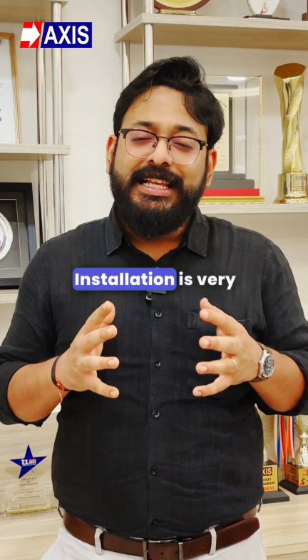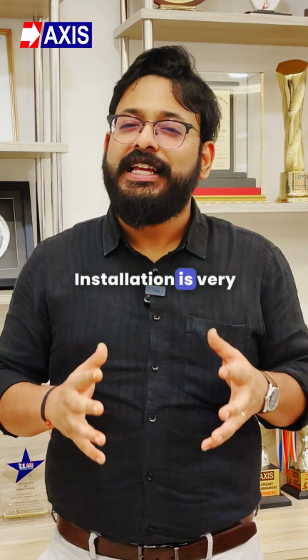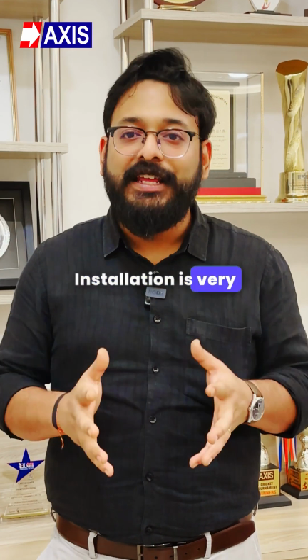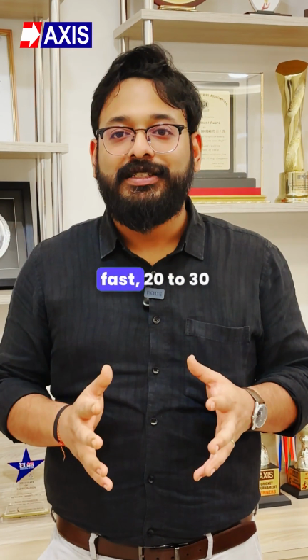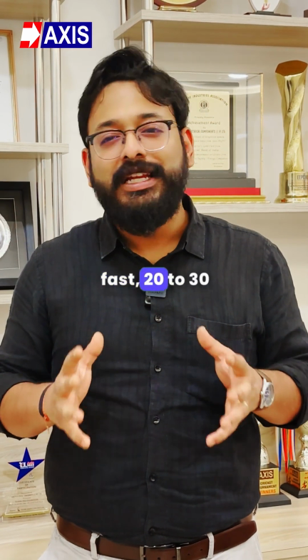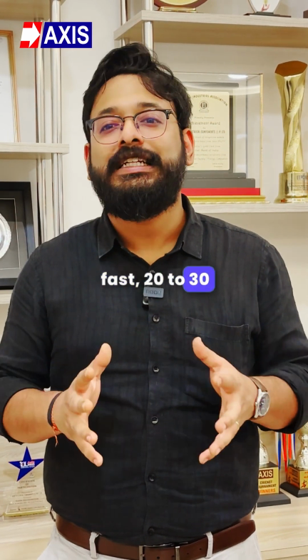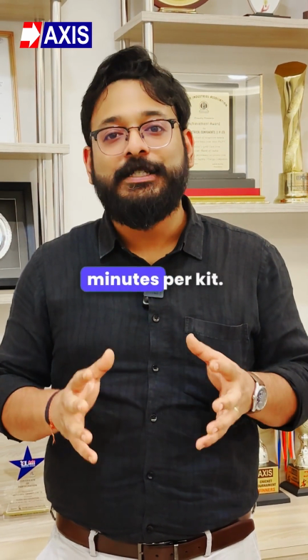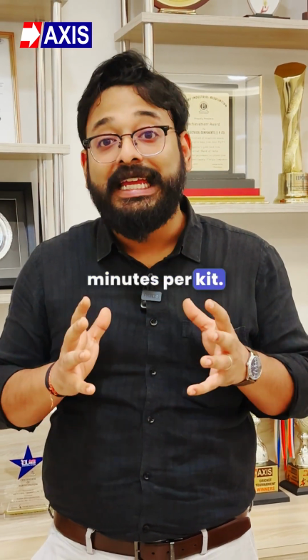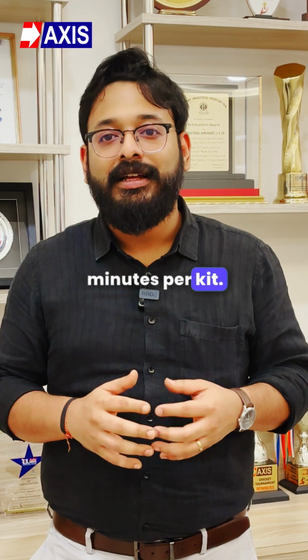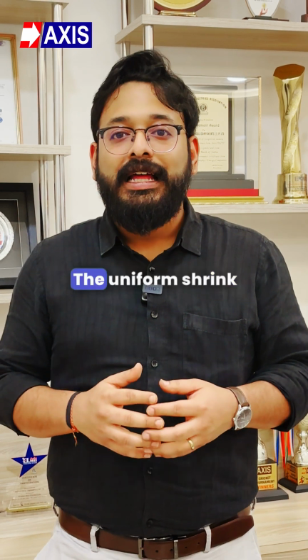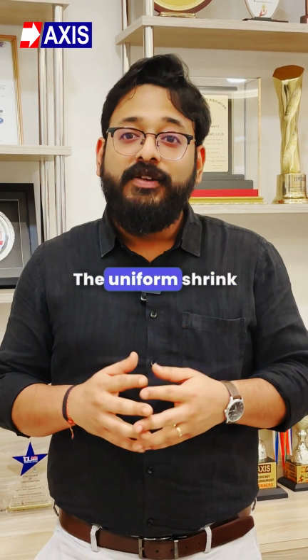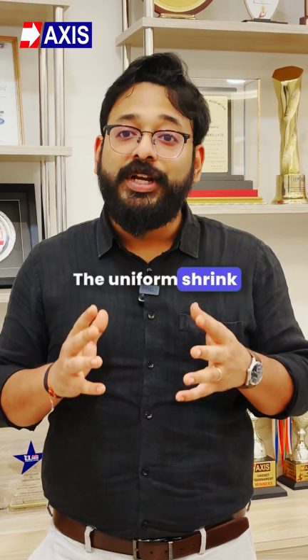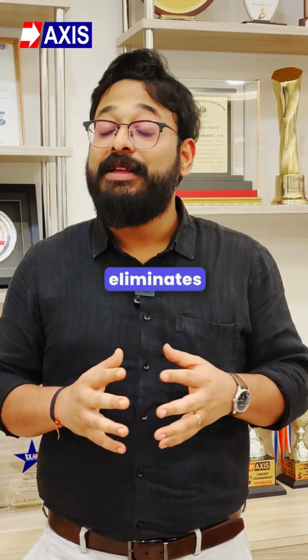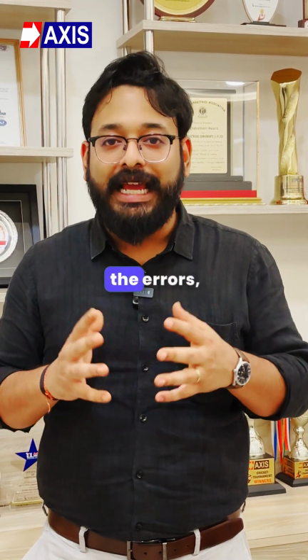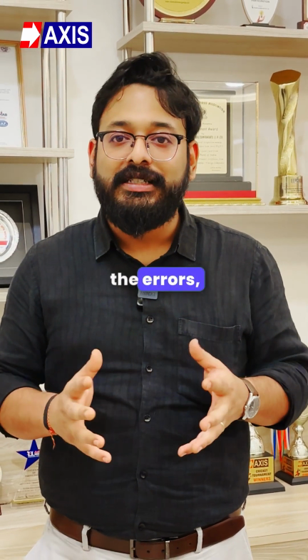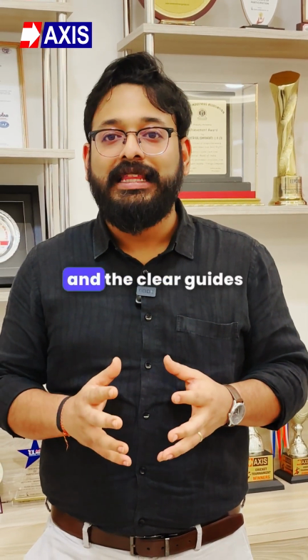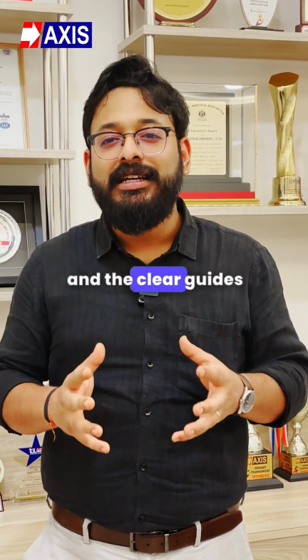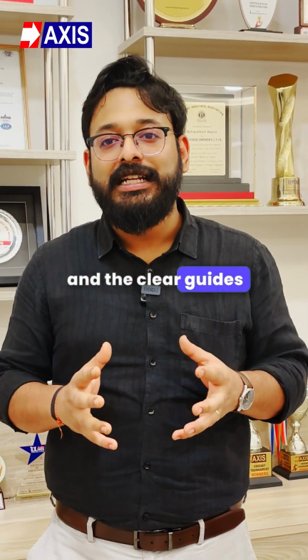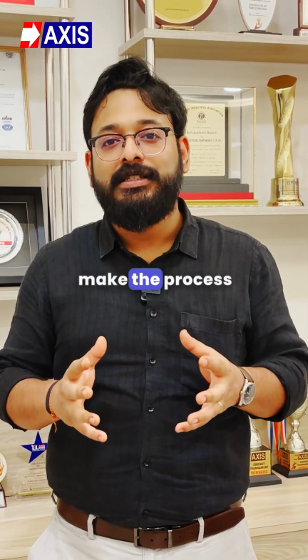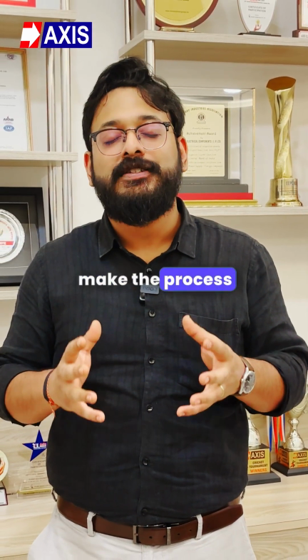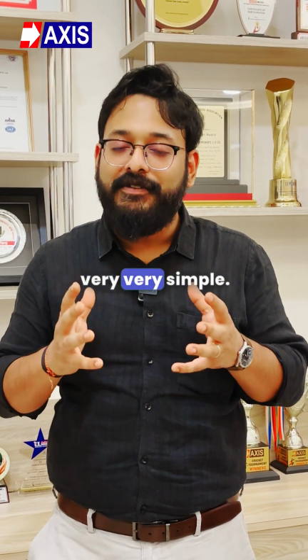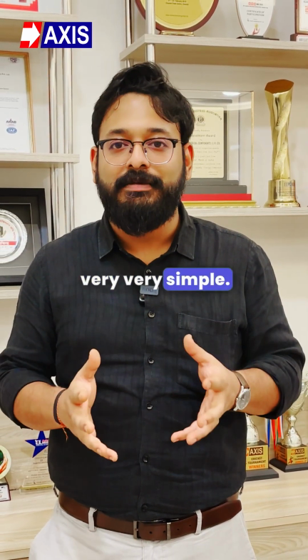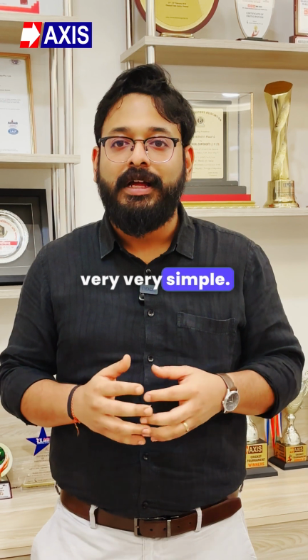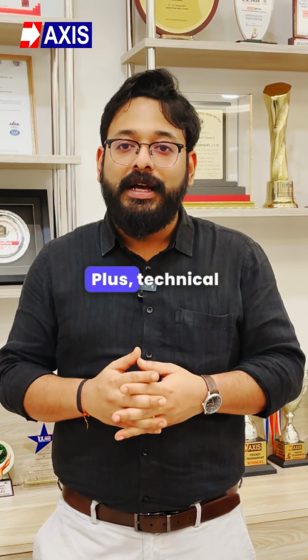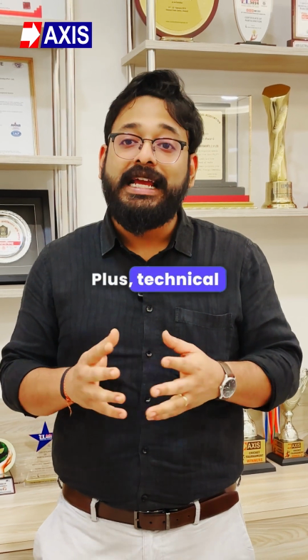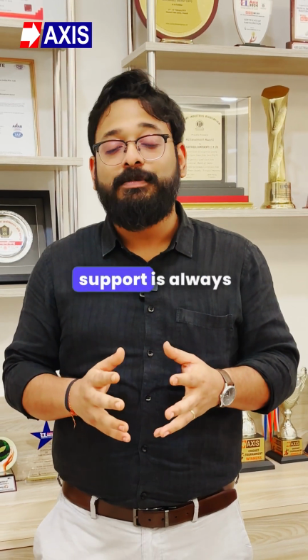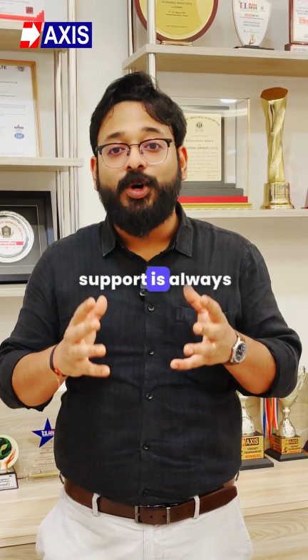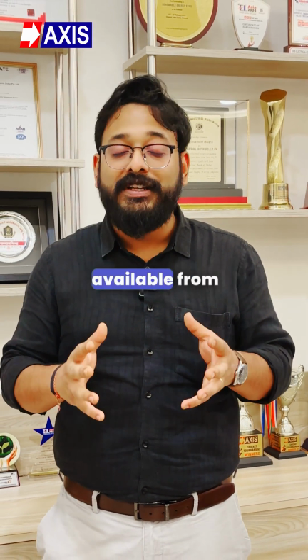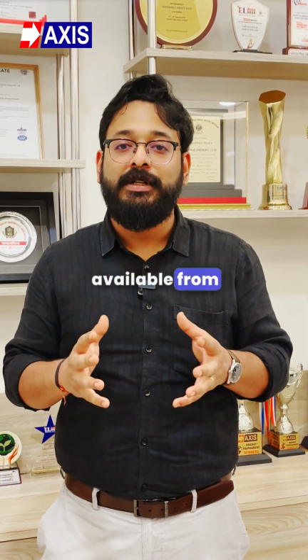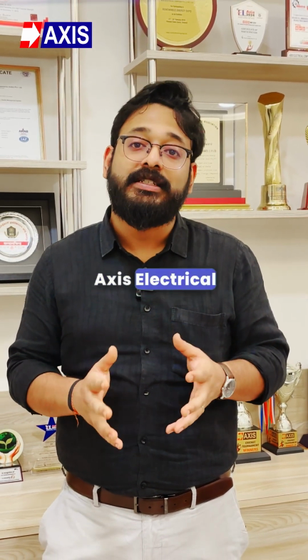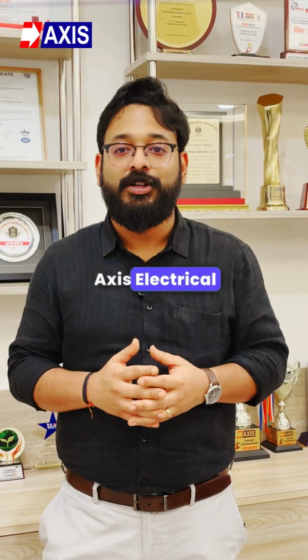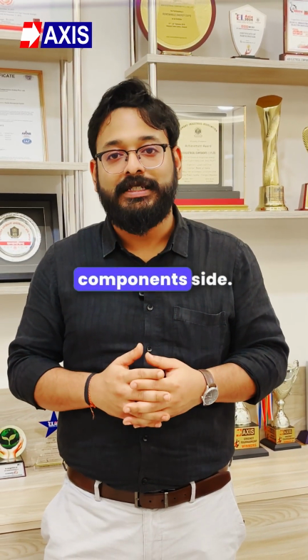Installation is very fast — 20 to 30 minutes per kit. The uniform shrink eliminates errors and the clear guides make the process very simple. Plus, technical support is always available from Axis Electrical Components.